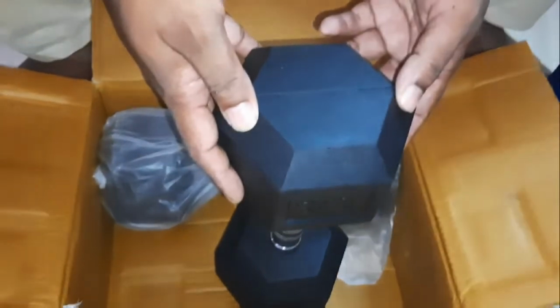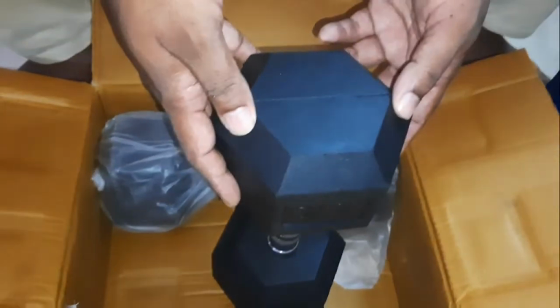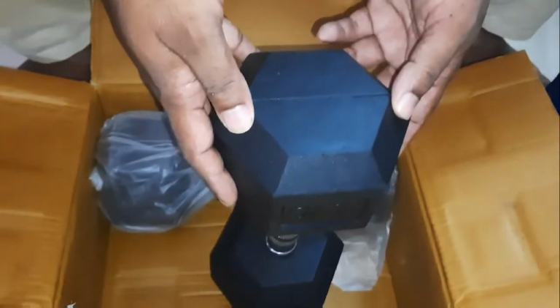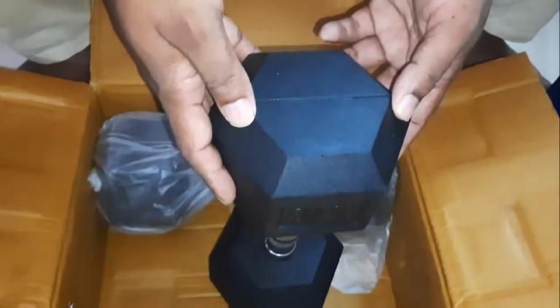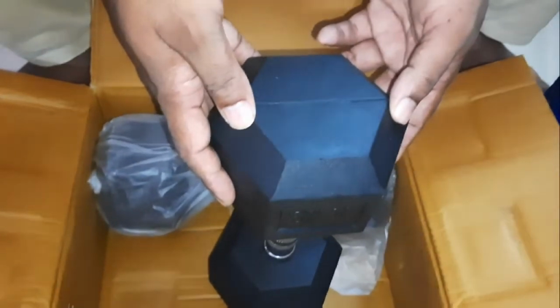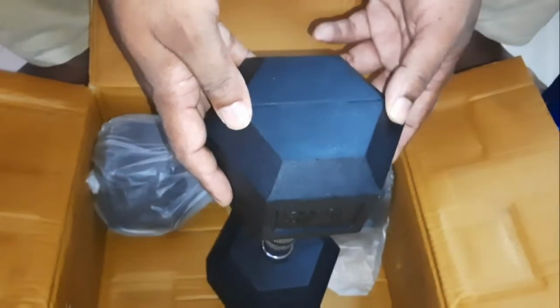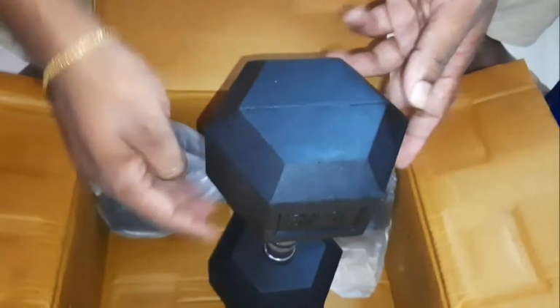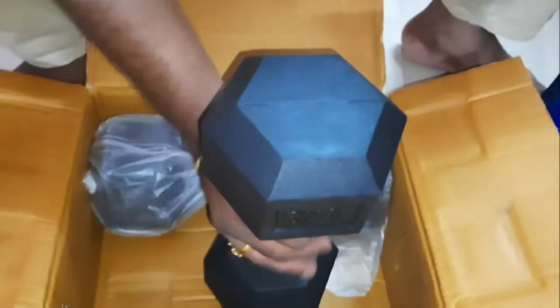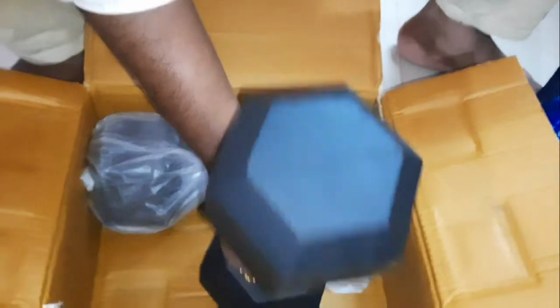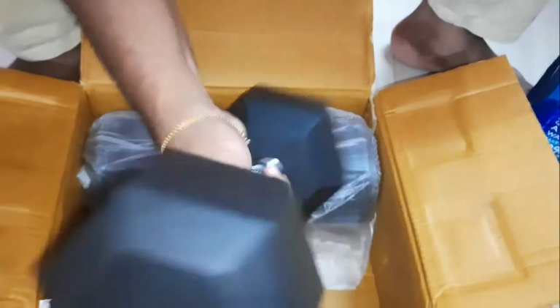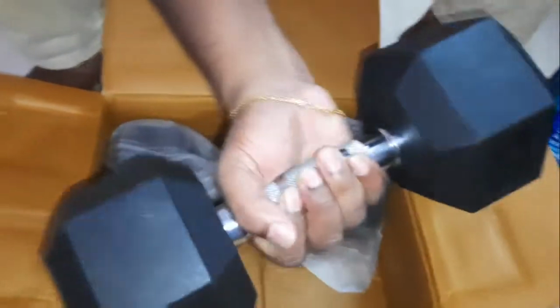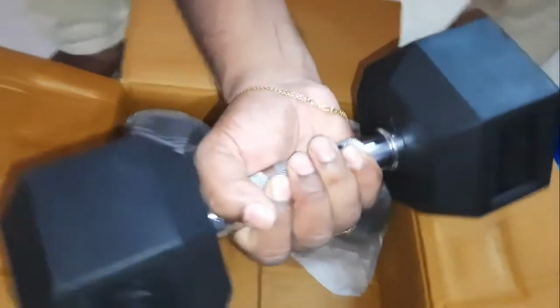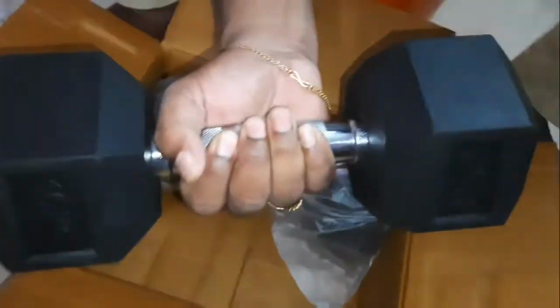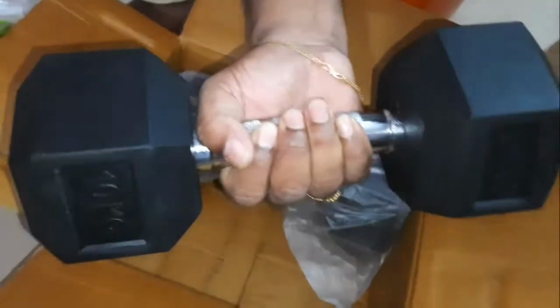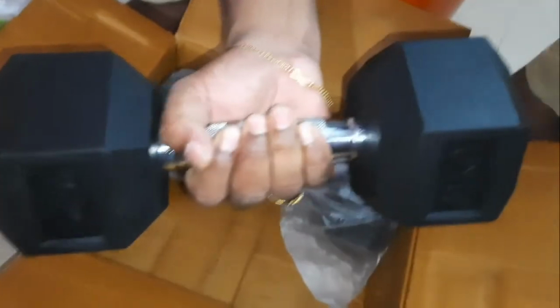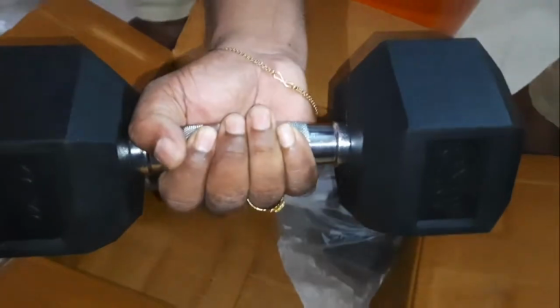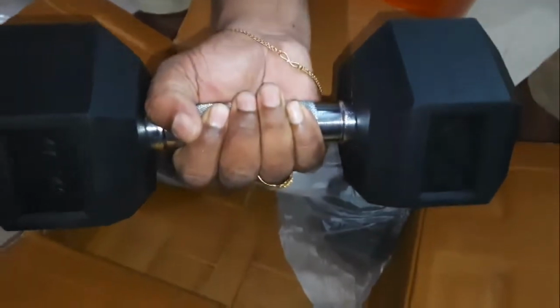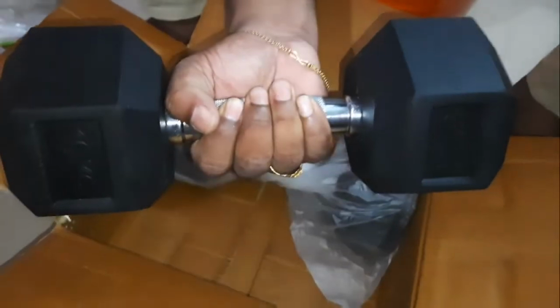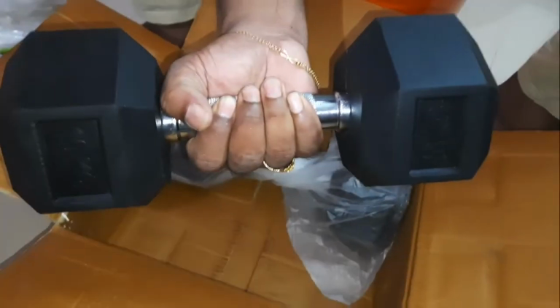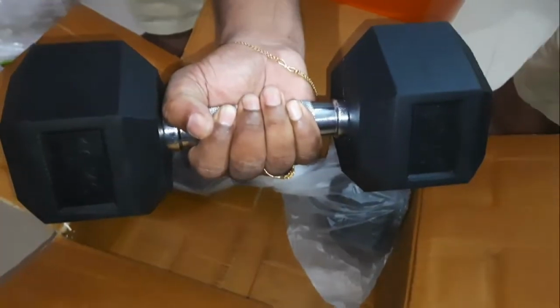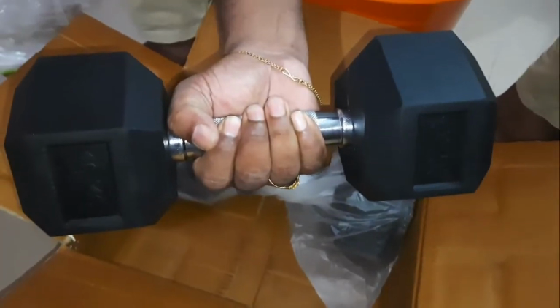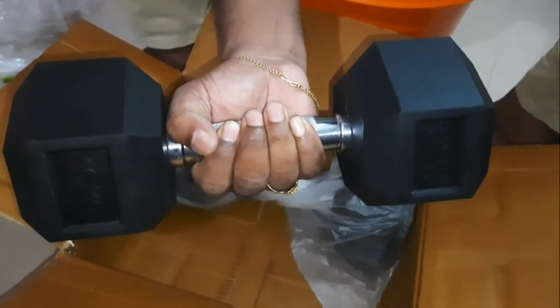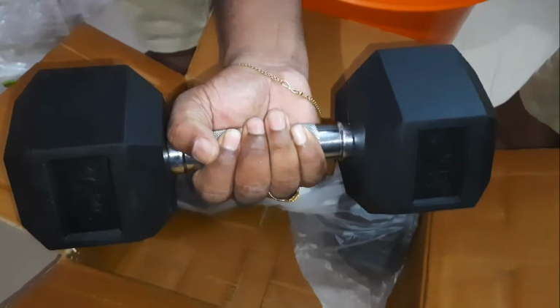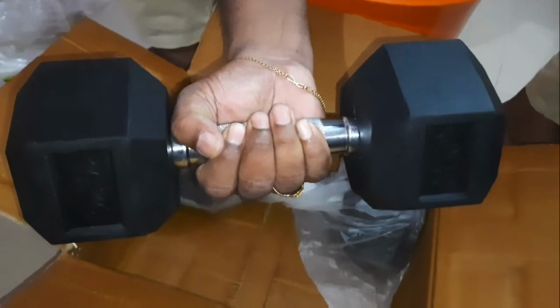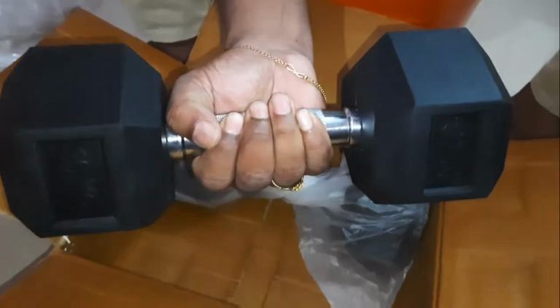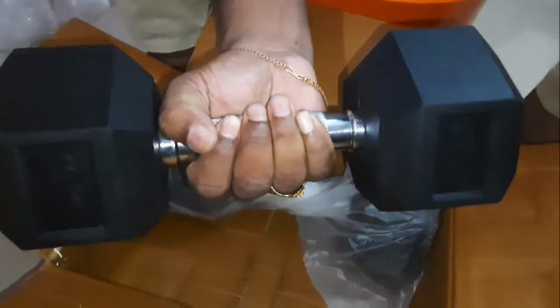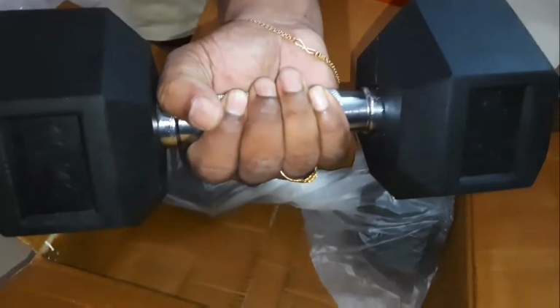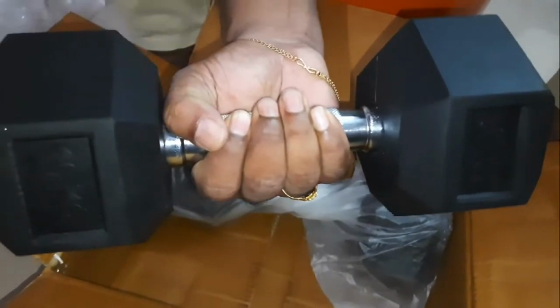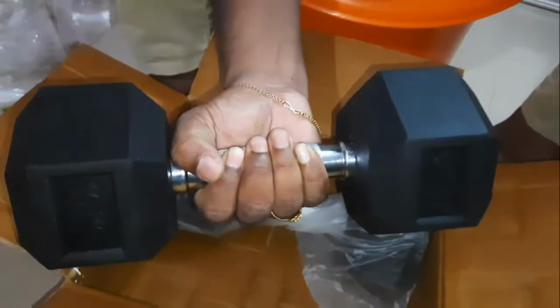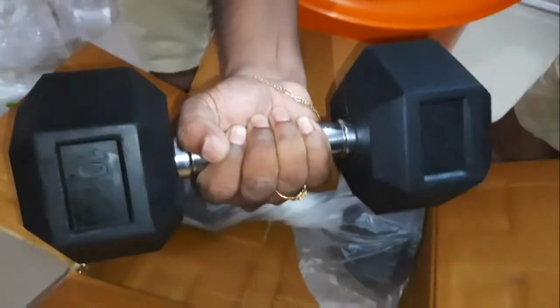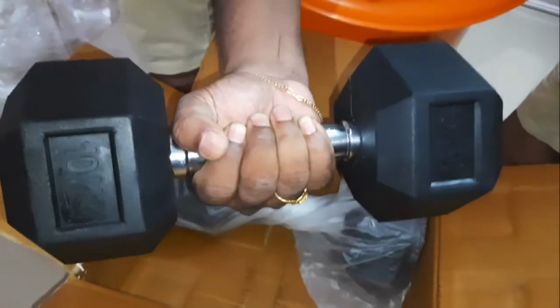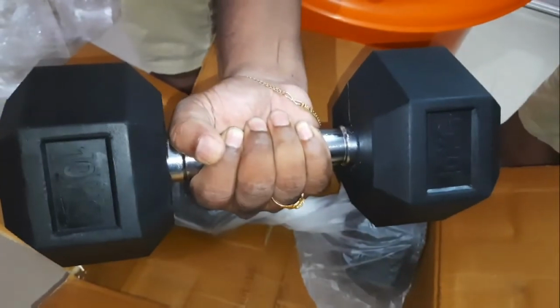So this is the unboxing of dumbbells. Thank you for watching my video. Bye!